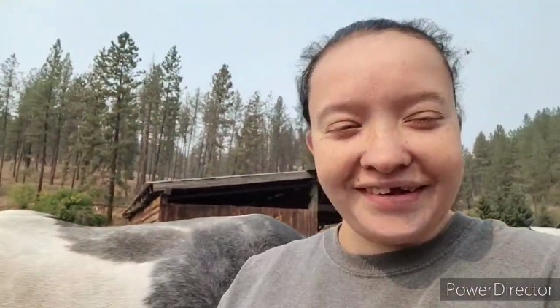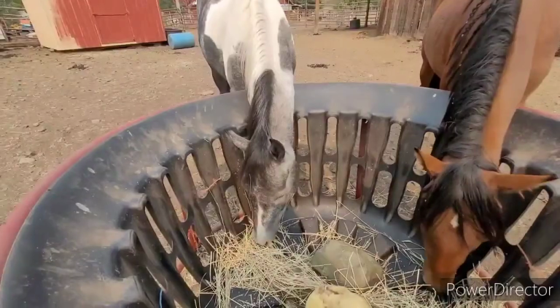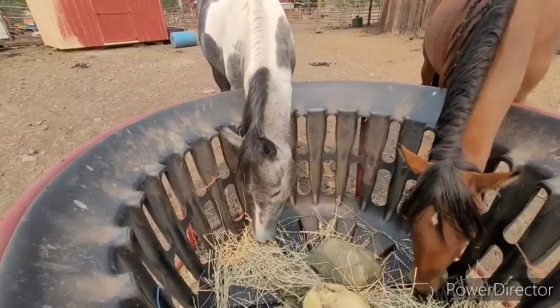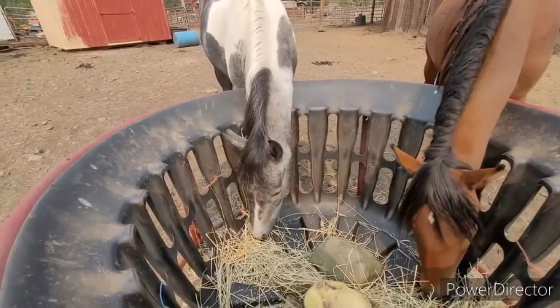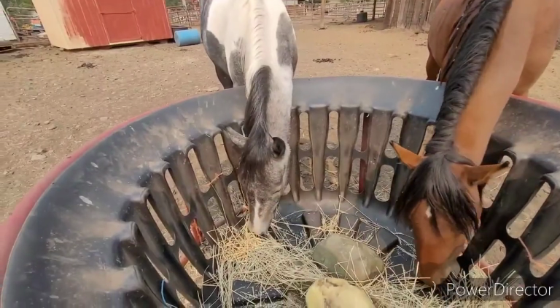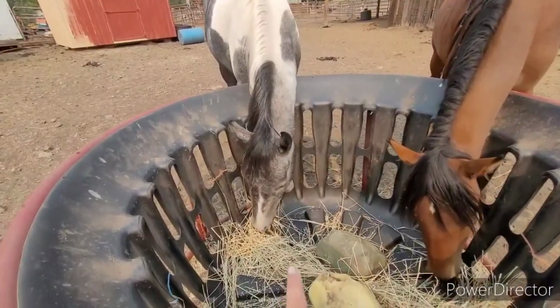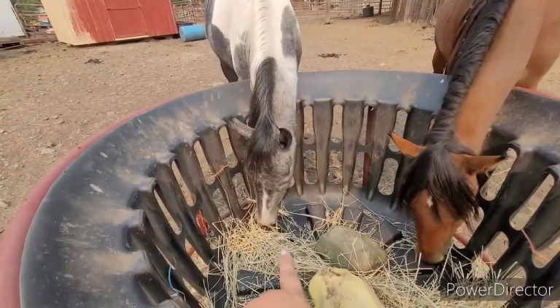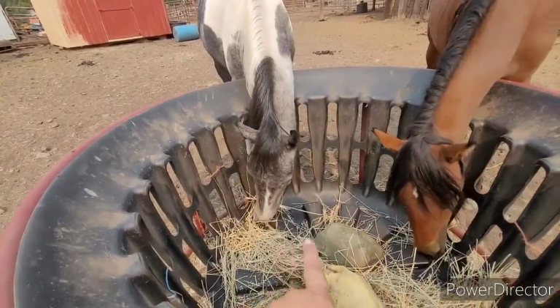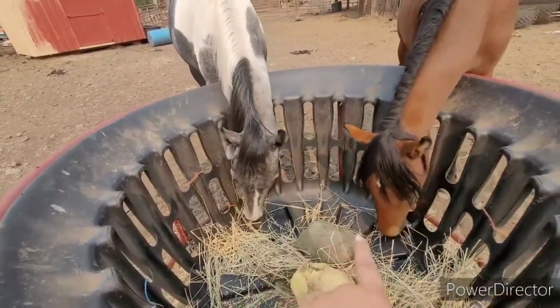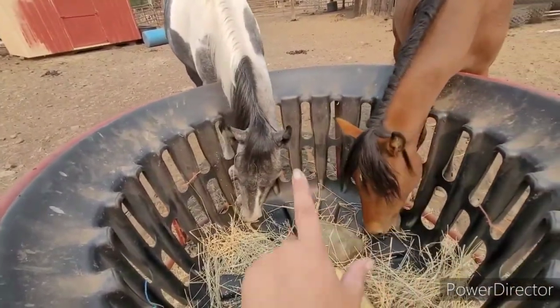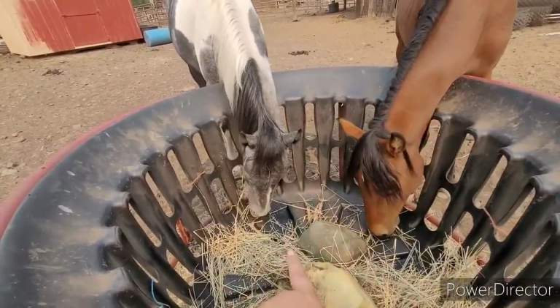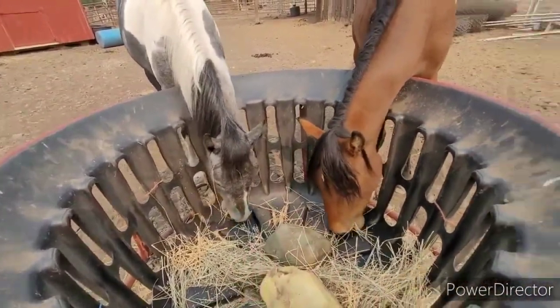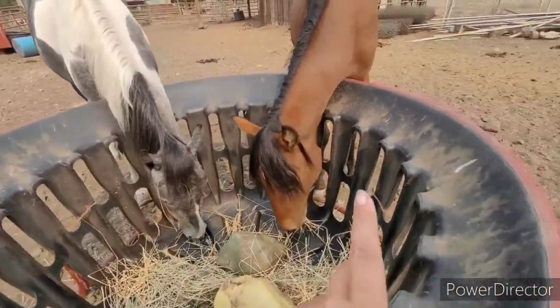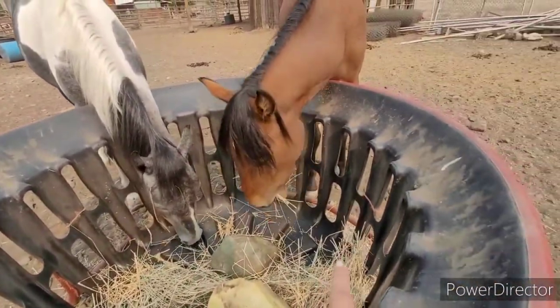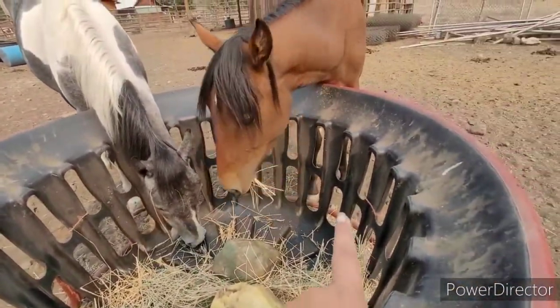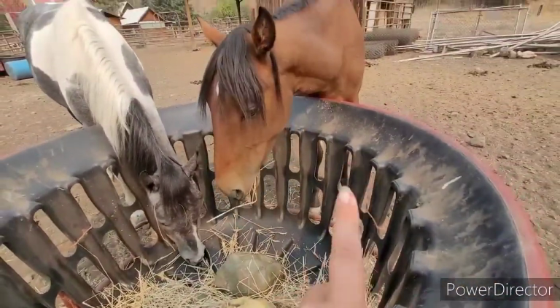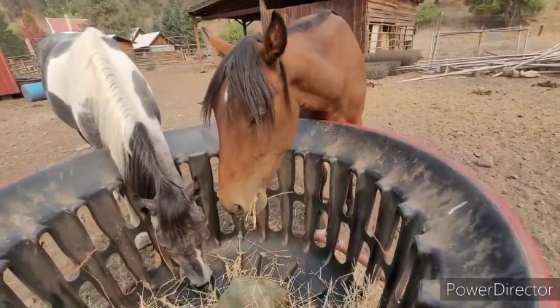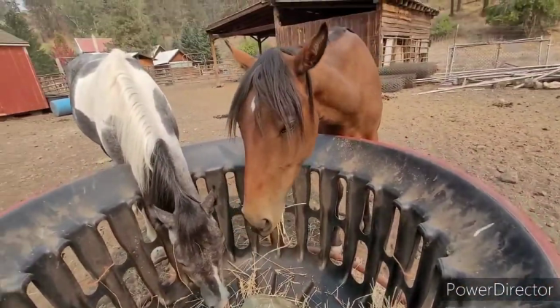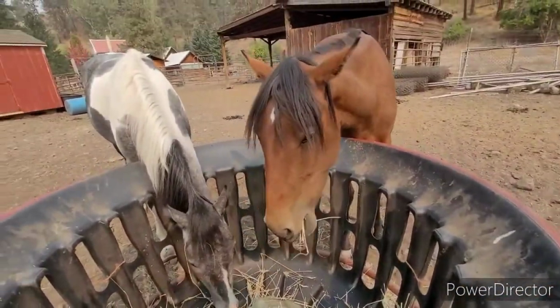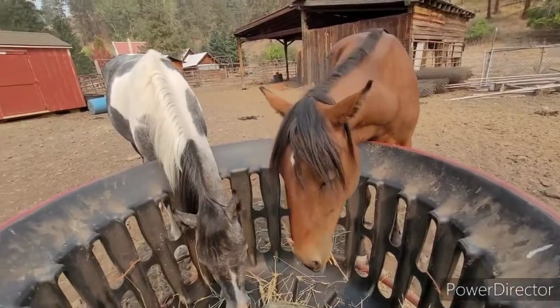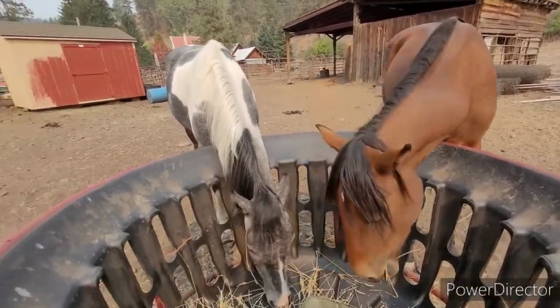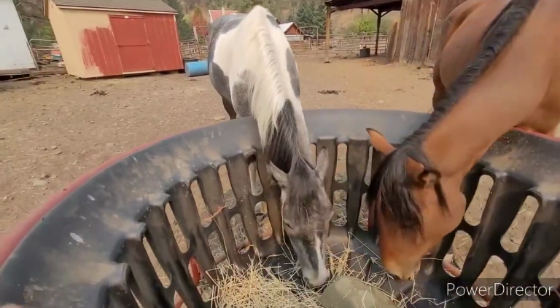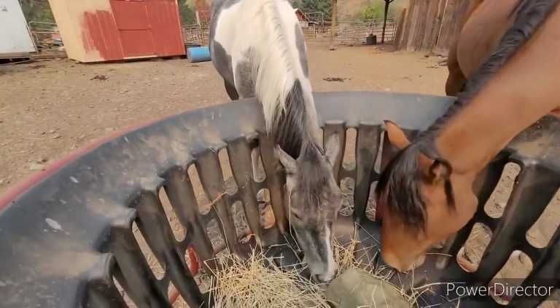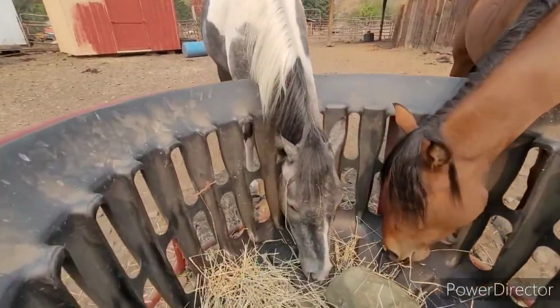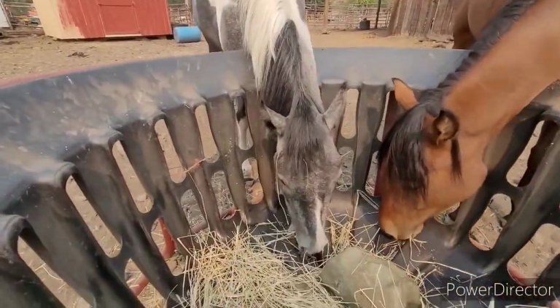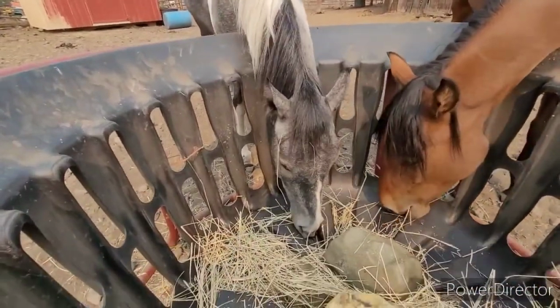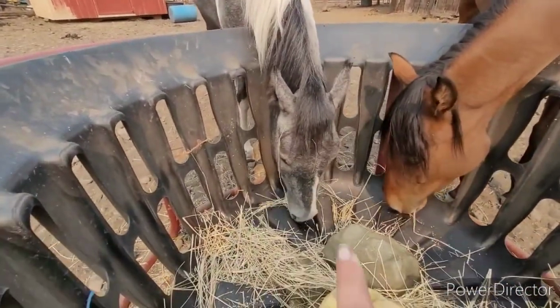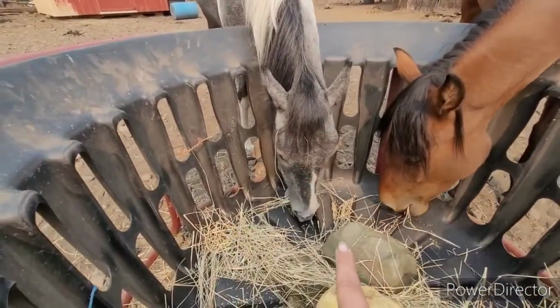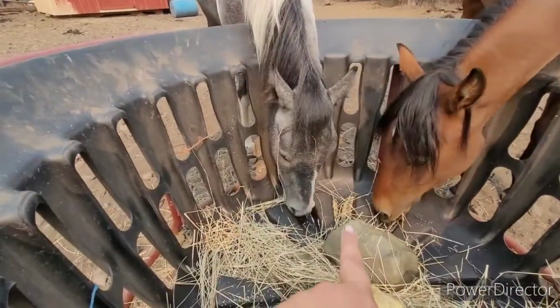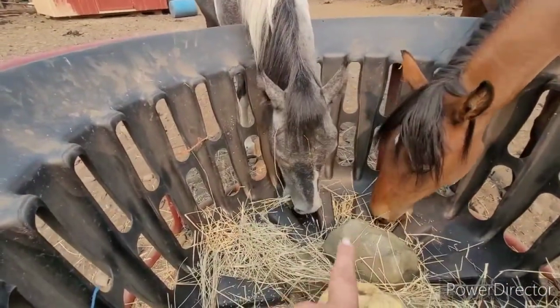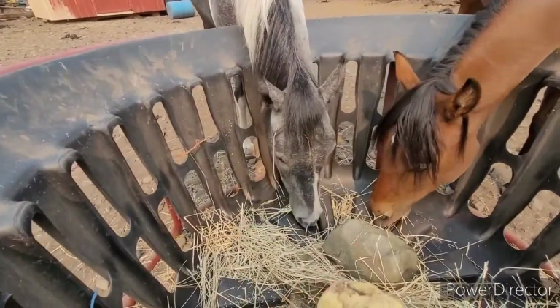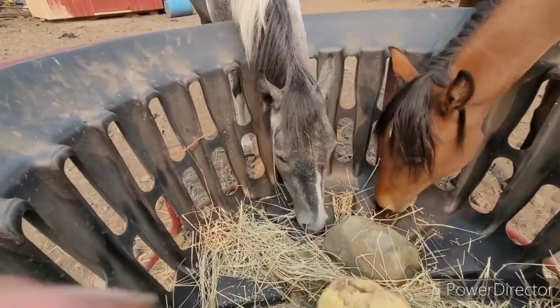For those of you that are new here, this is Kamani, my Mustang. This is Avalon, my quarter horse paint cross. So this video is about this one — Kamani.